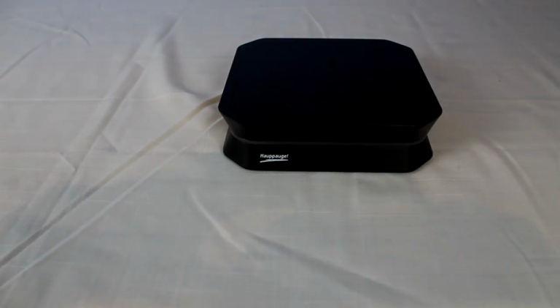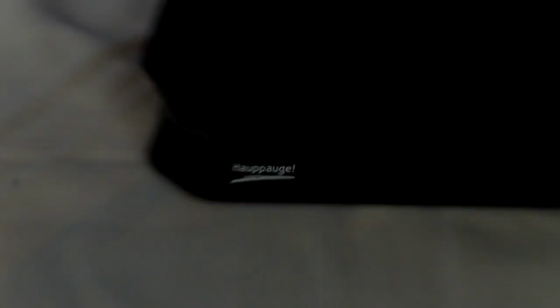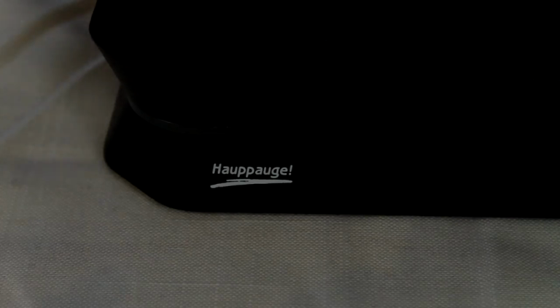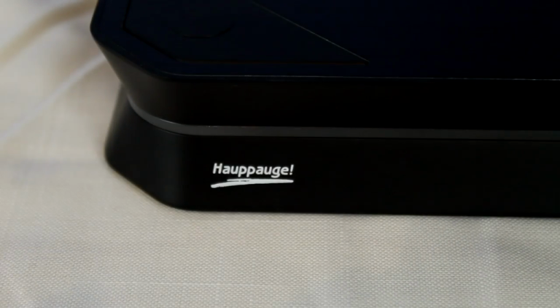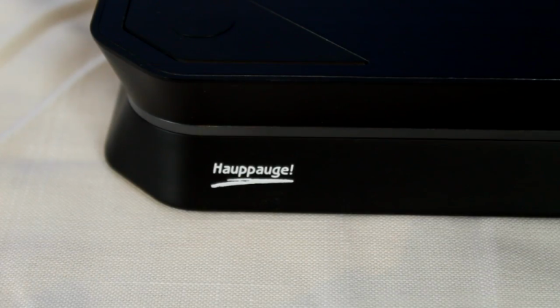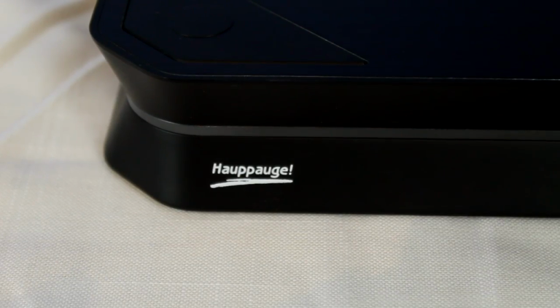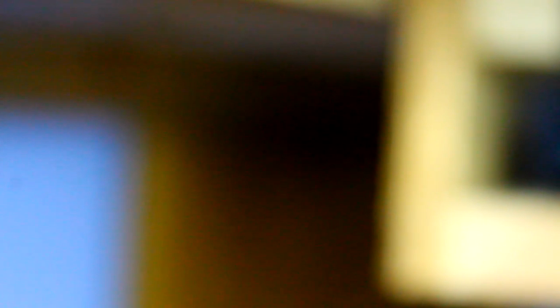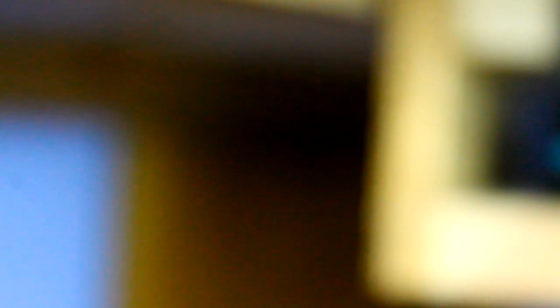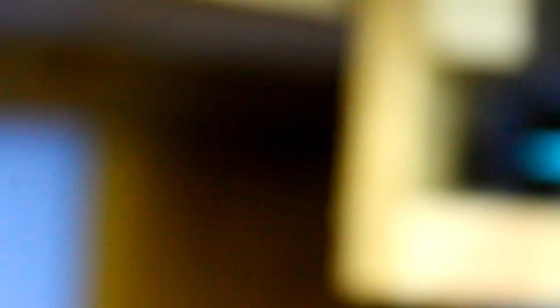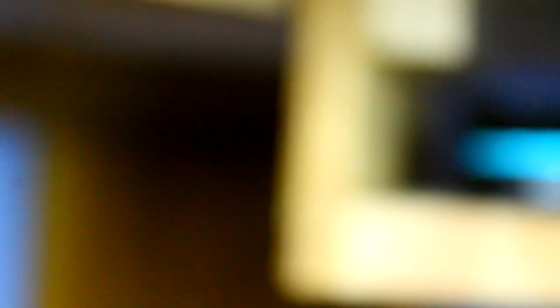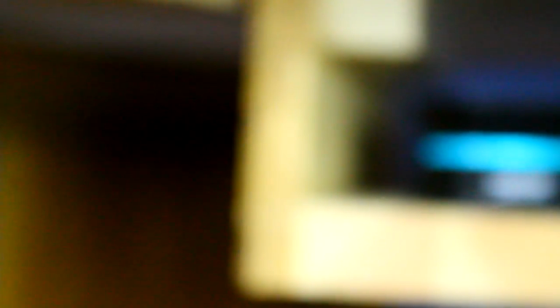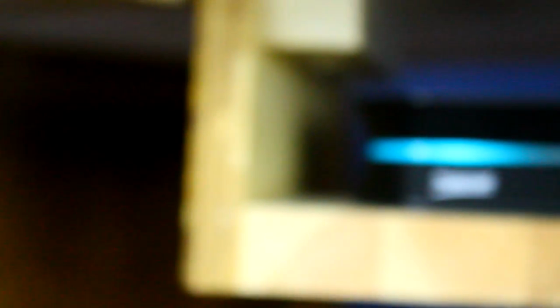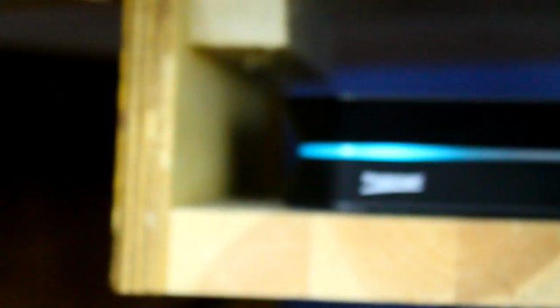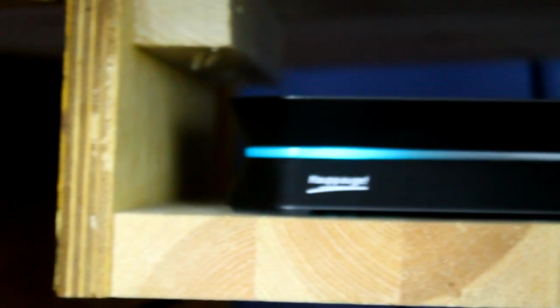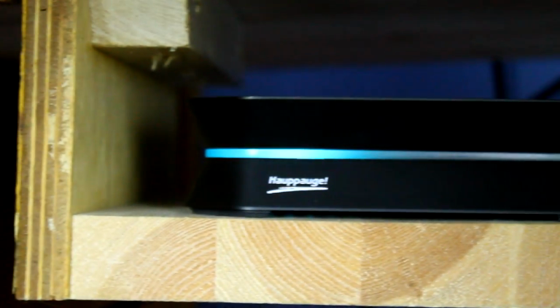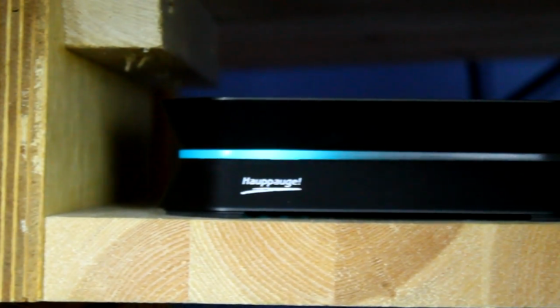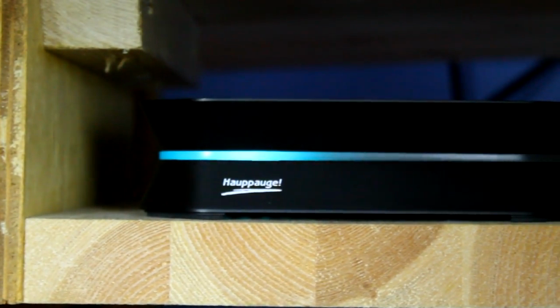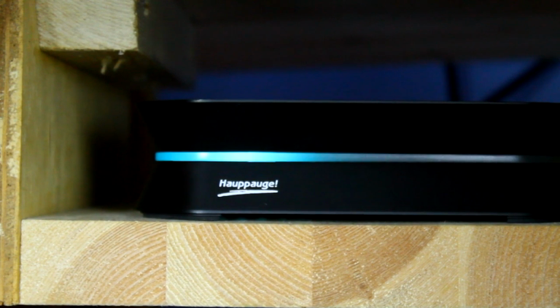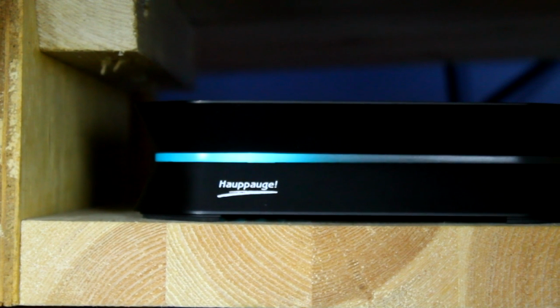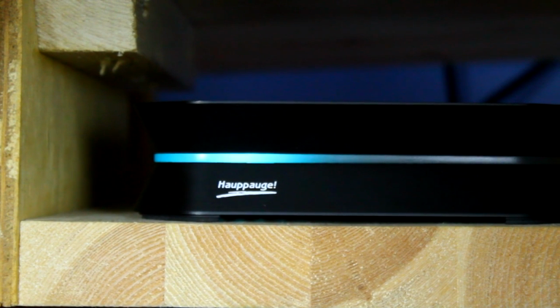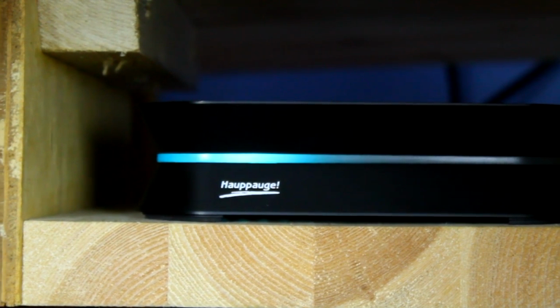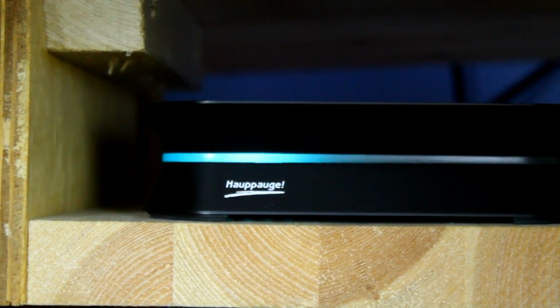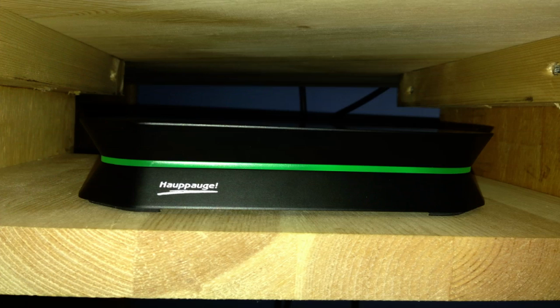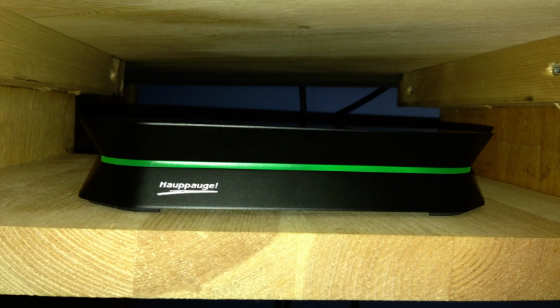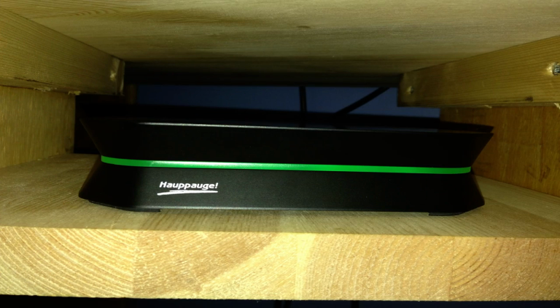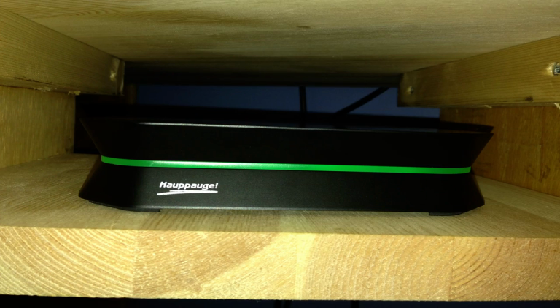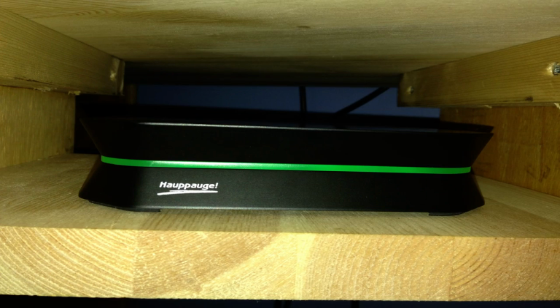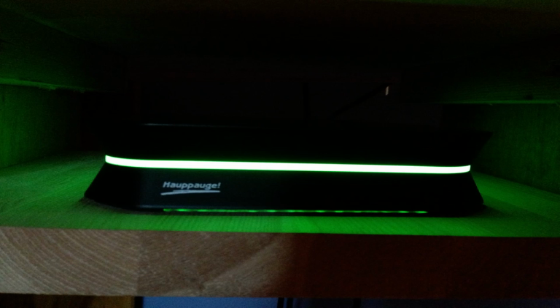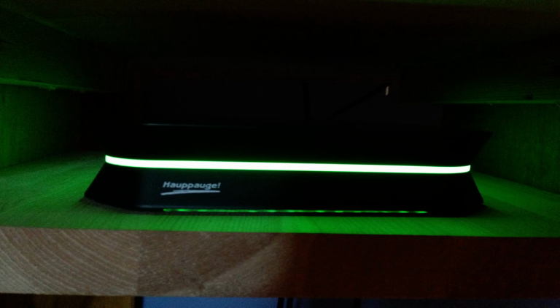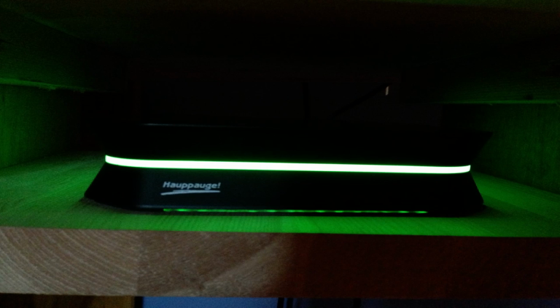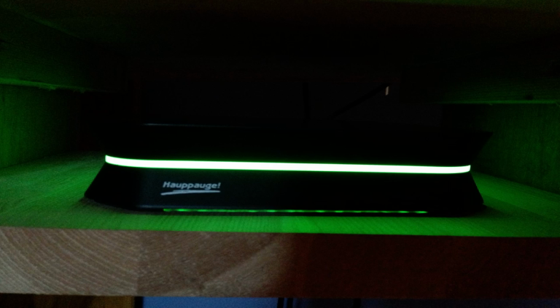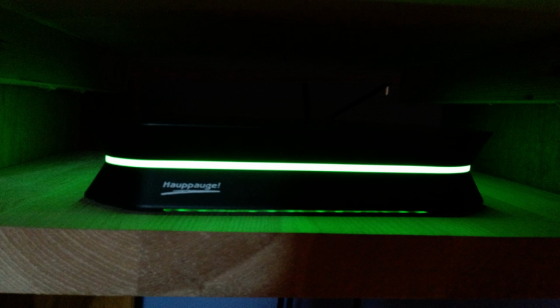At the bottom of the product, we have a nice APARG logo. We have this nice illuminating strip around the HTPVR. When idle, it's very, very dim. When actually recording, this lights up really nice and green. And I really do like it when it's fully lit up and recording.